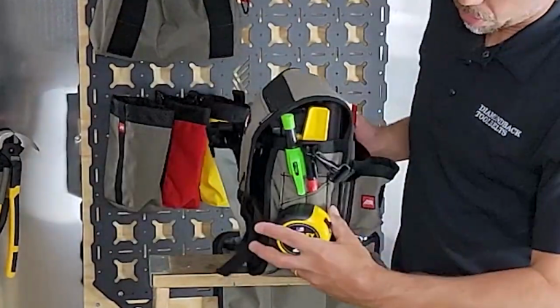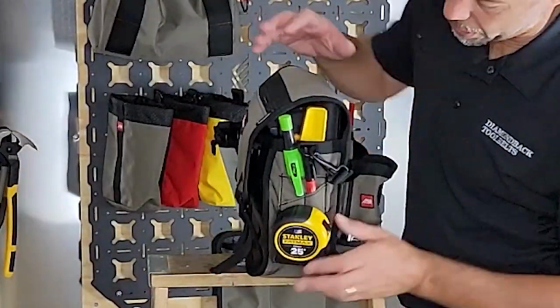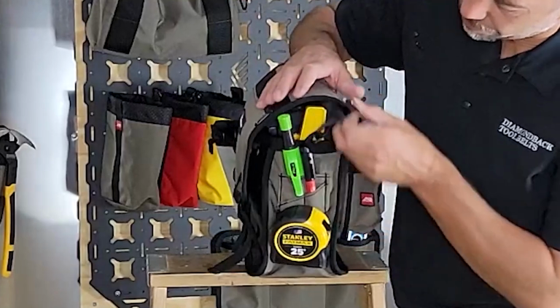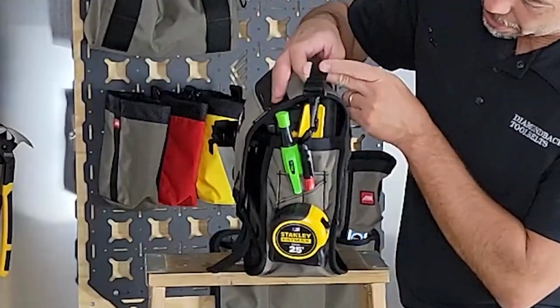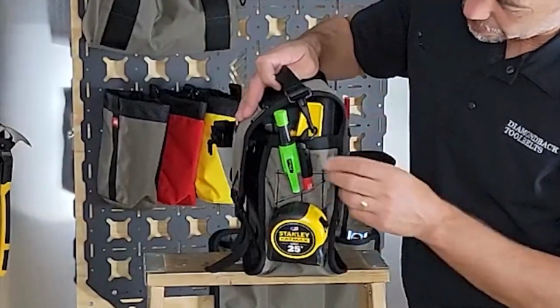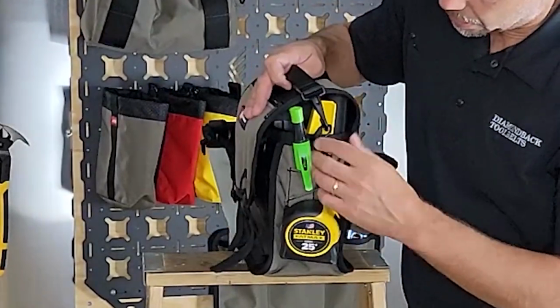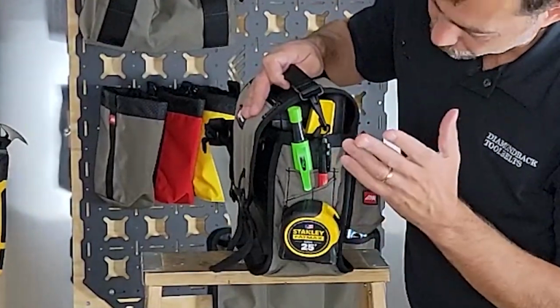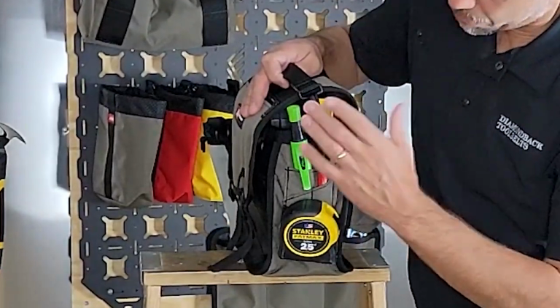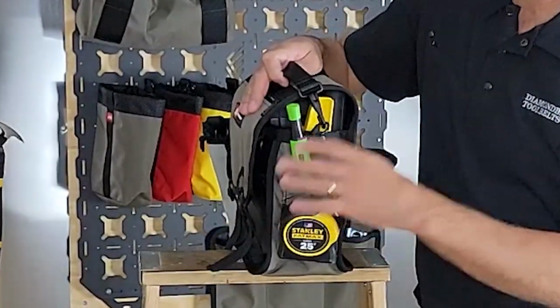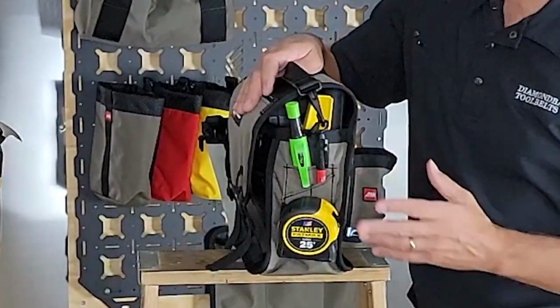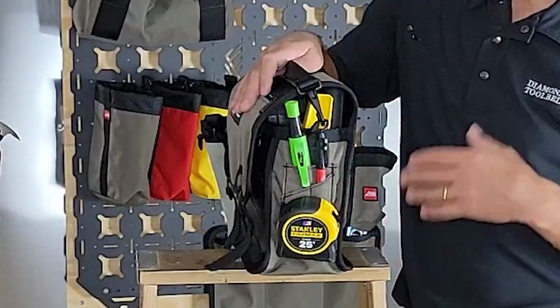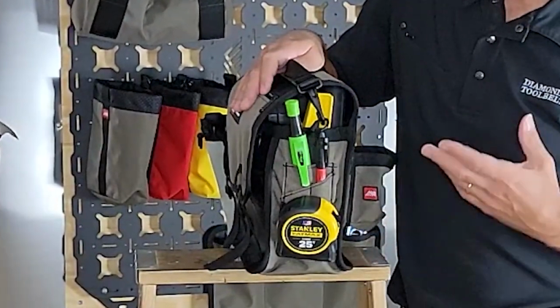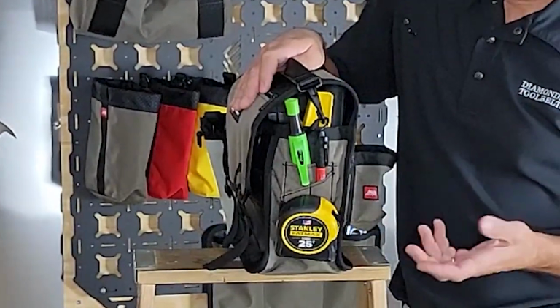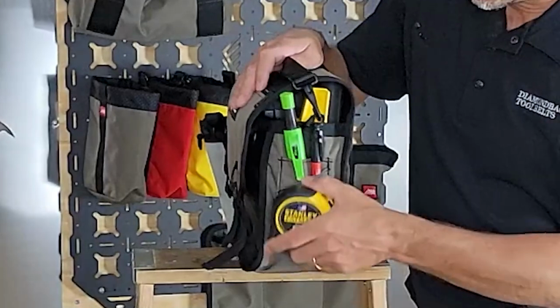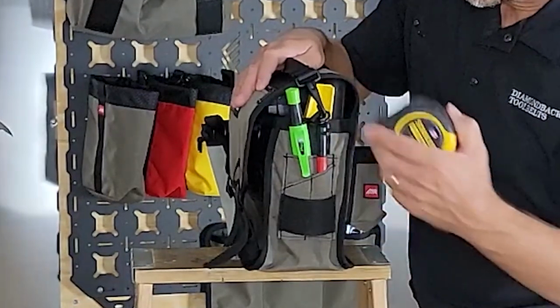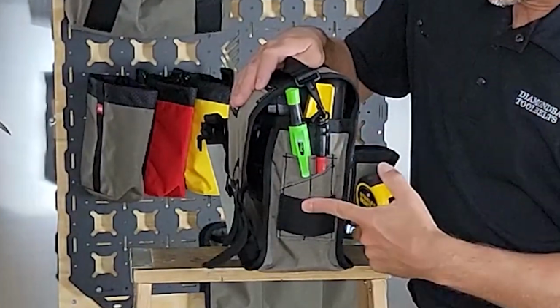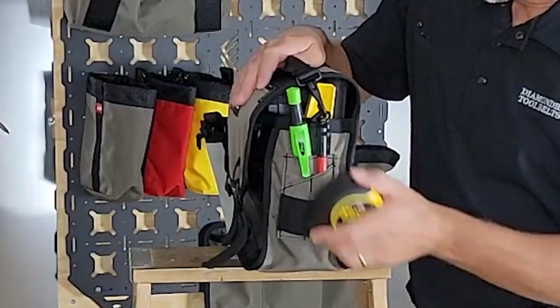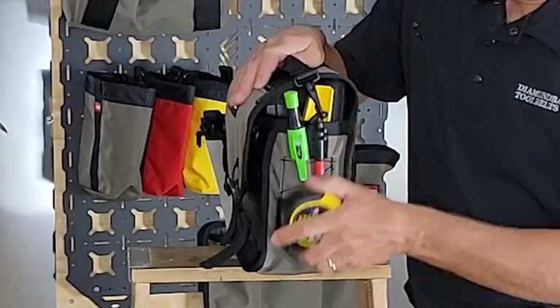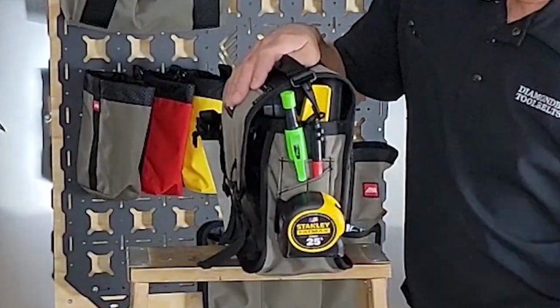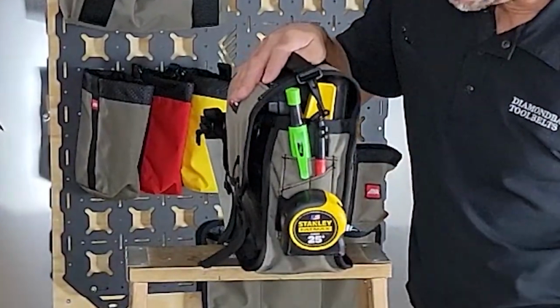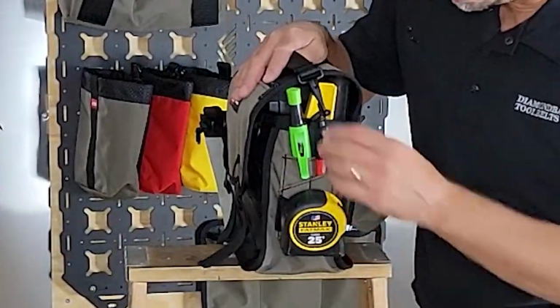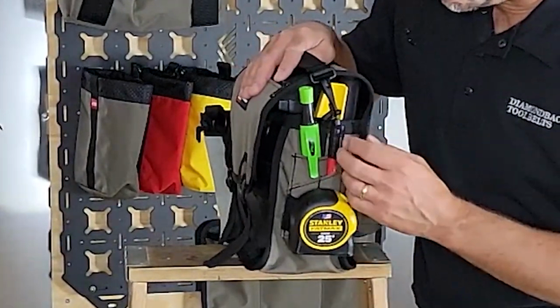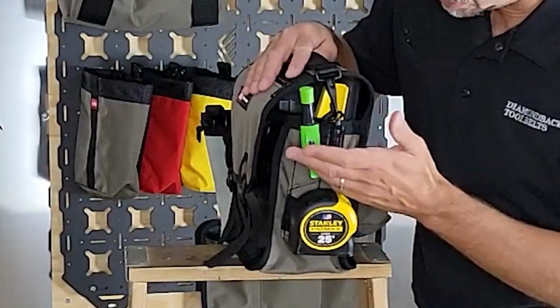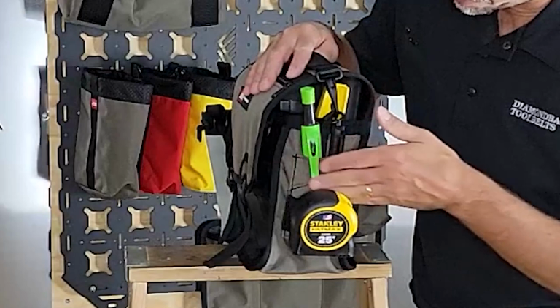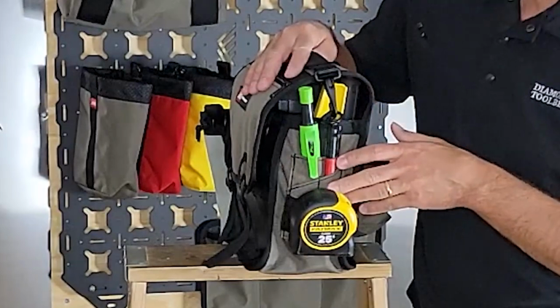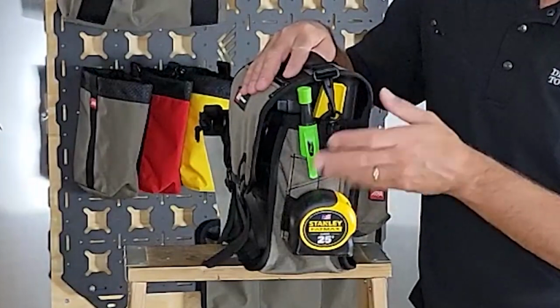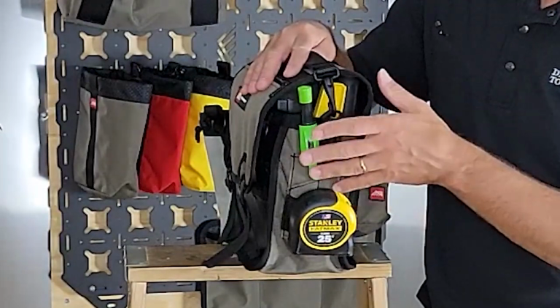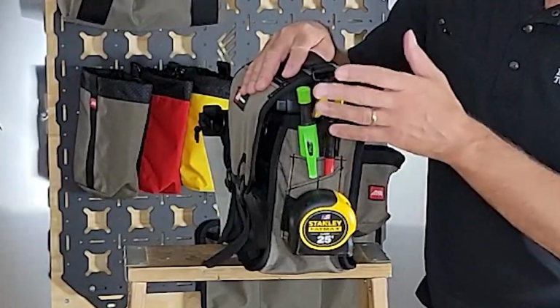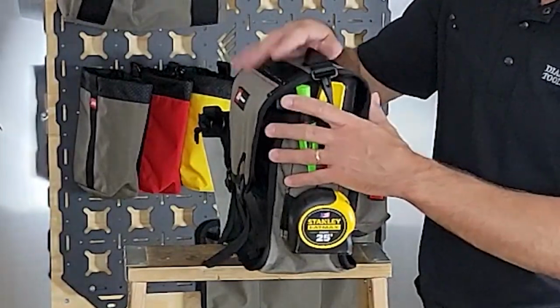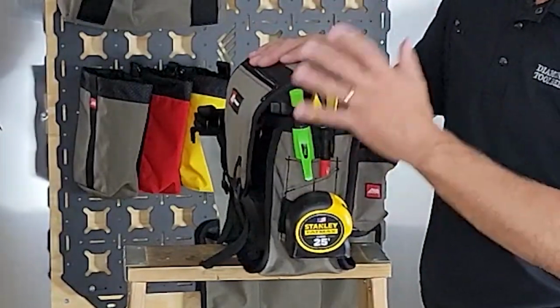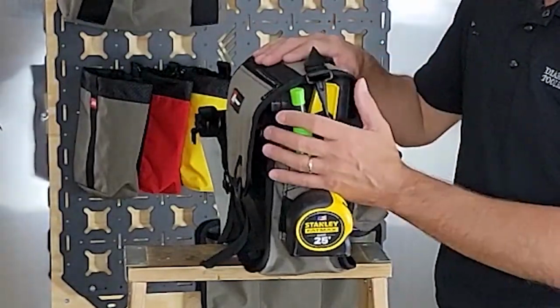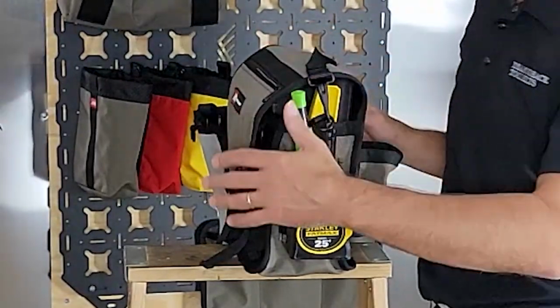On one end we've got a pencil pocket, very much like what you would see on our tool belts. It's got a clip on here where you can hang an extra tape, and then we've got spots for knives, pencils, punches, that kind of thing on the end here.